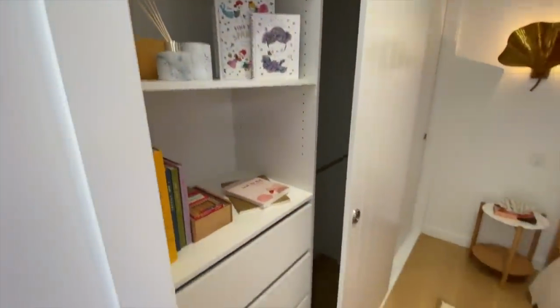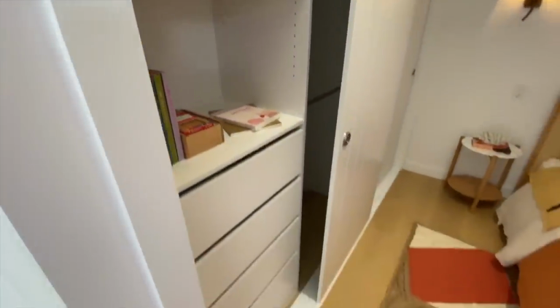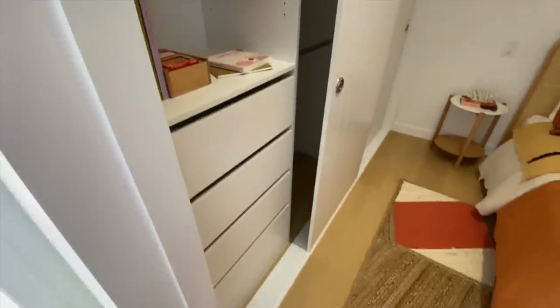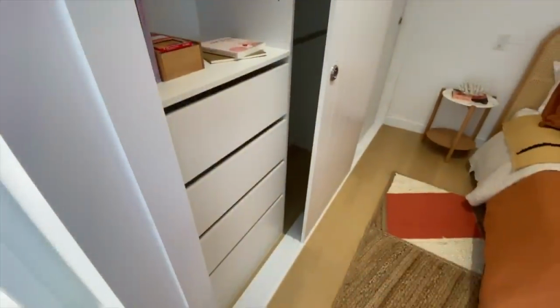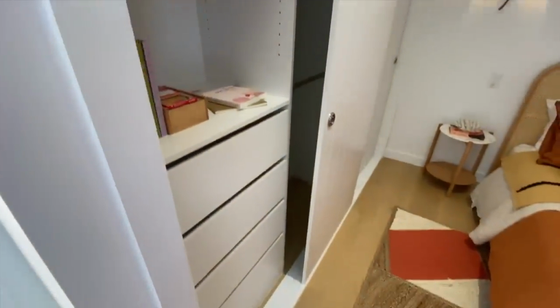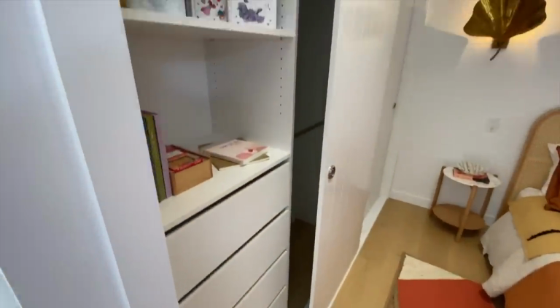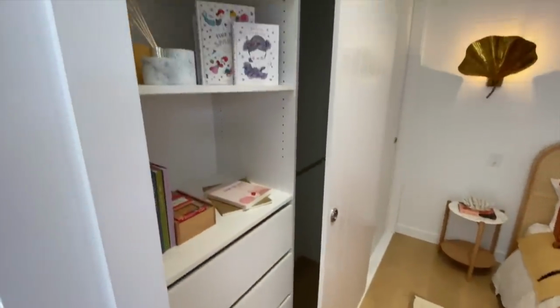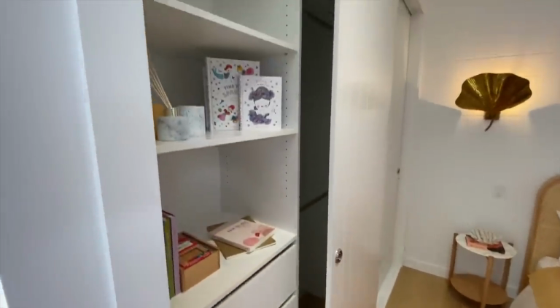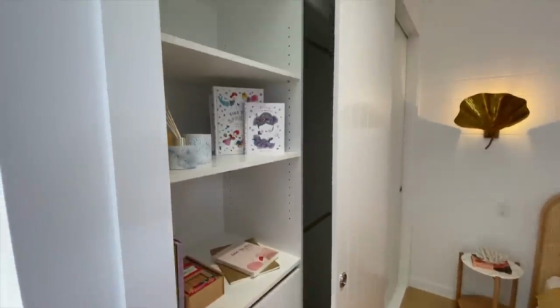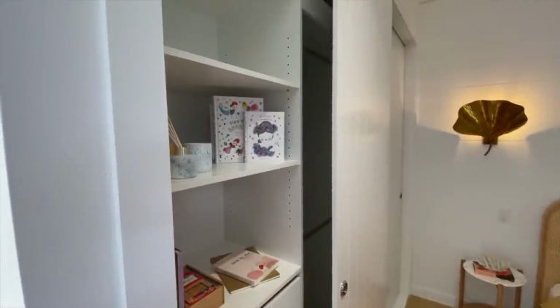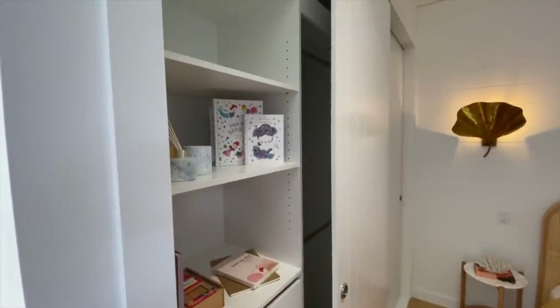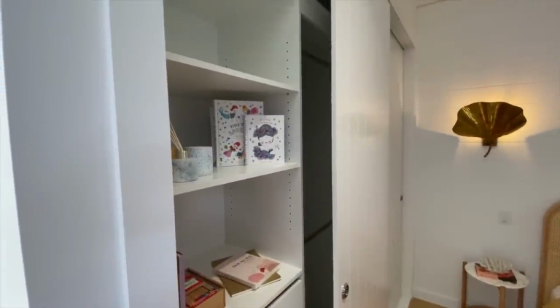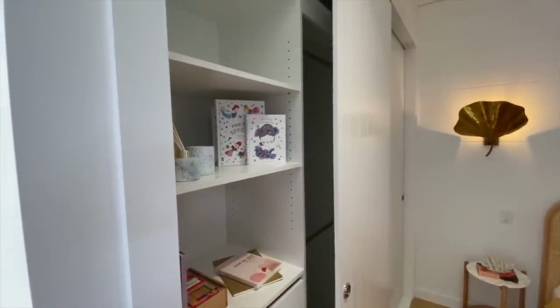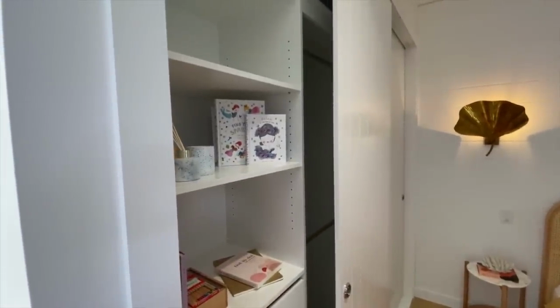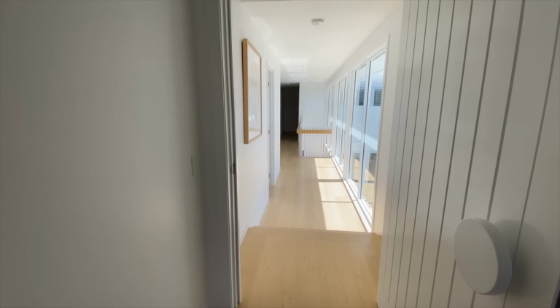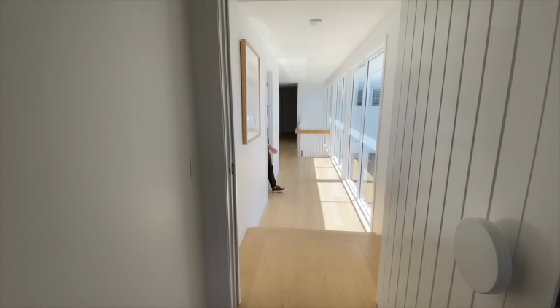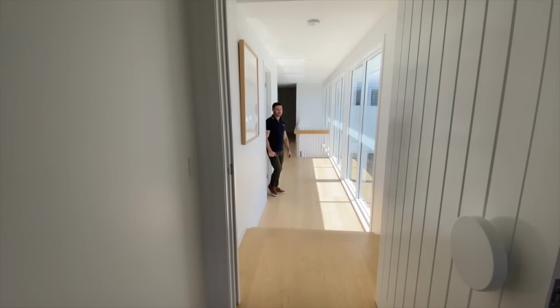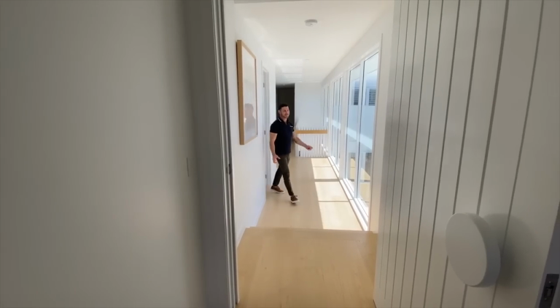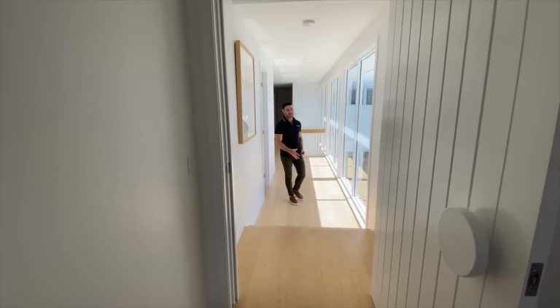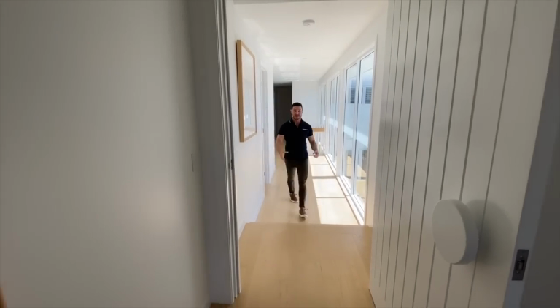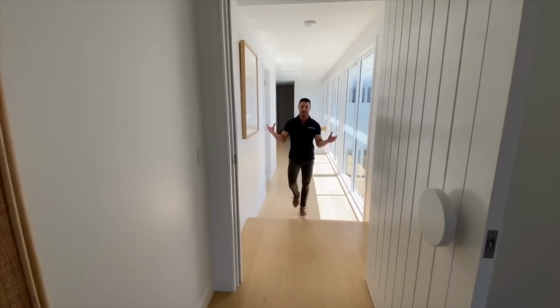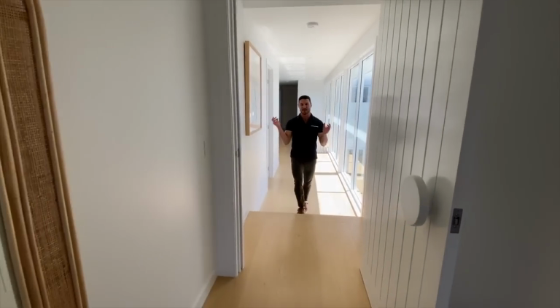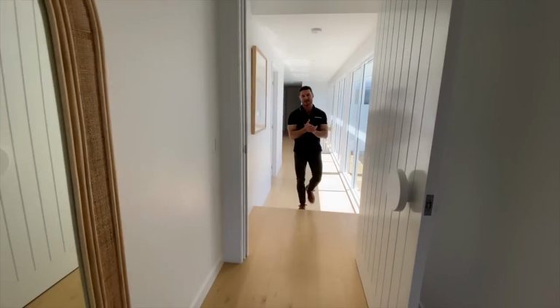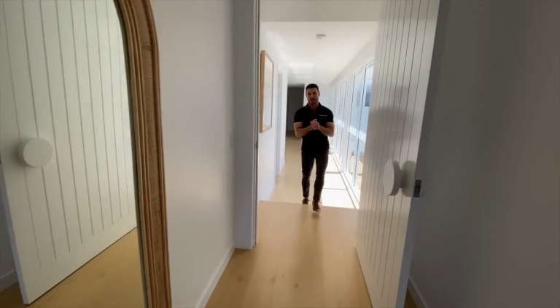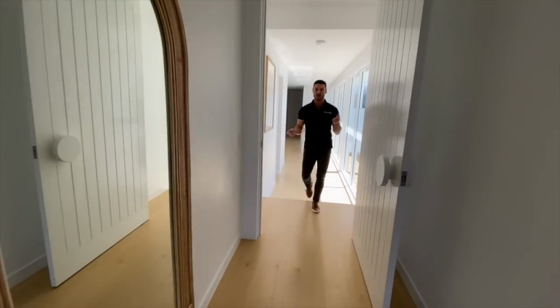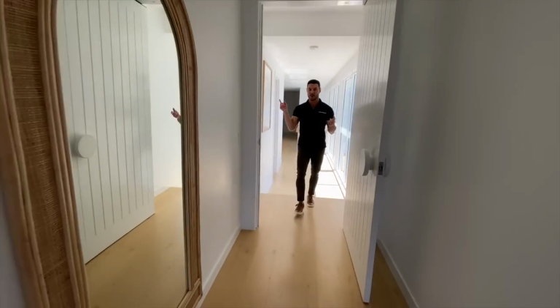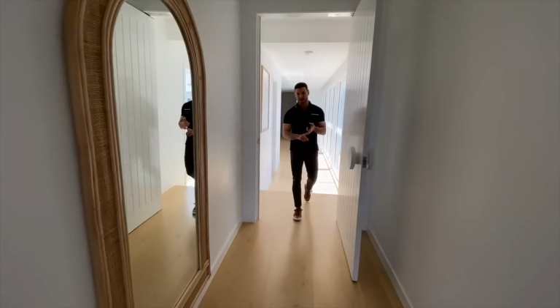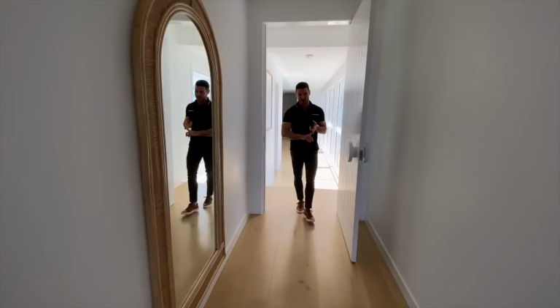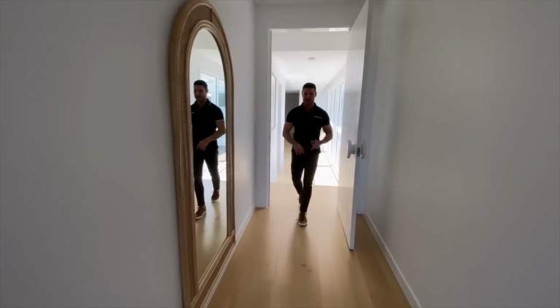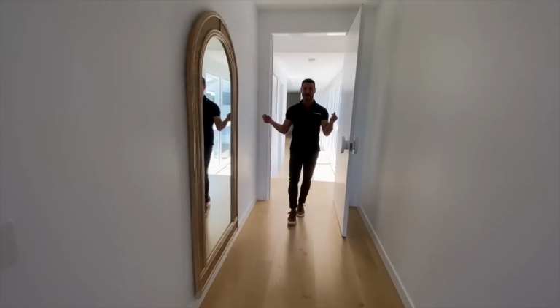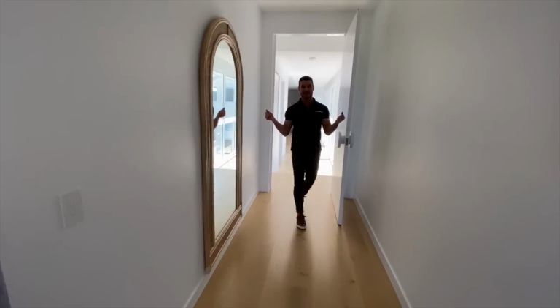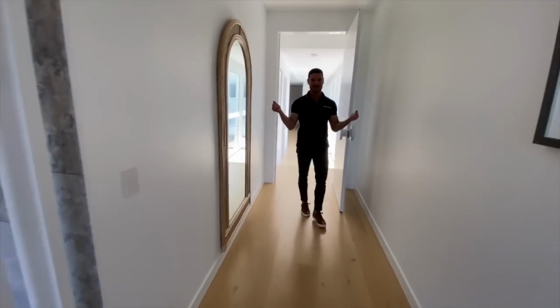We've got built-in robes, so that's a major feature of the house — there really is storage for days. Each bedroom has a walk-in robe or built-in robes. And speaking of bedrooms...